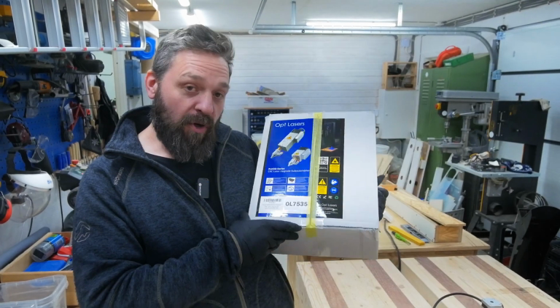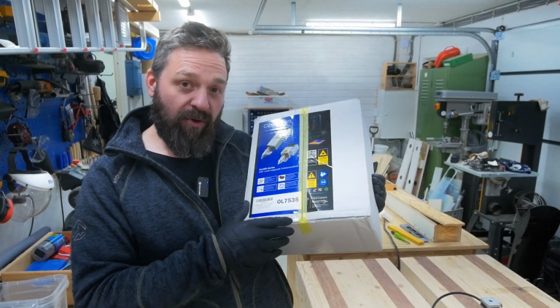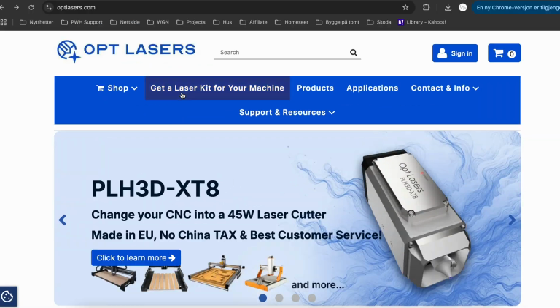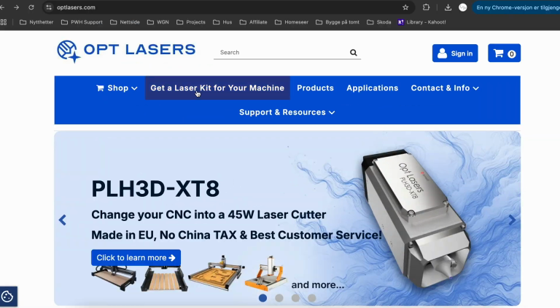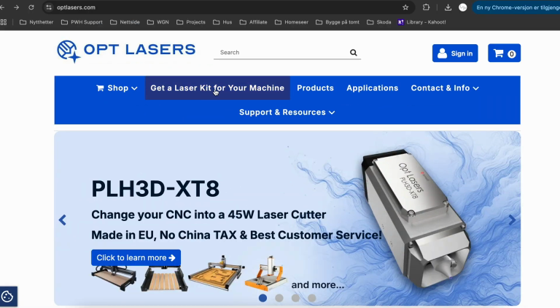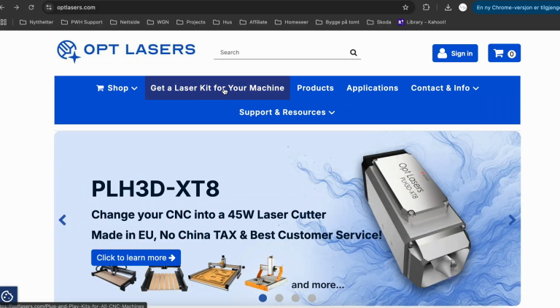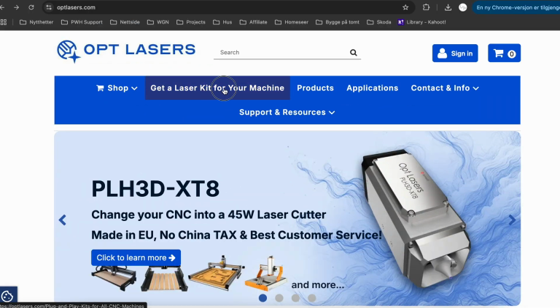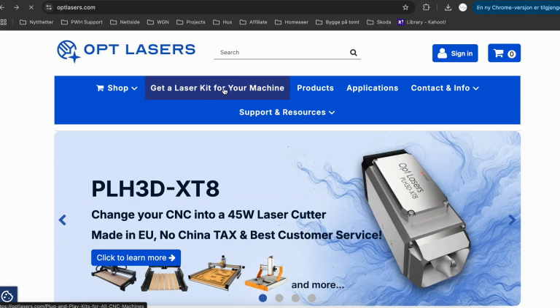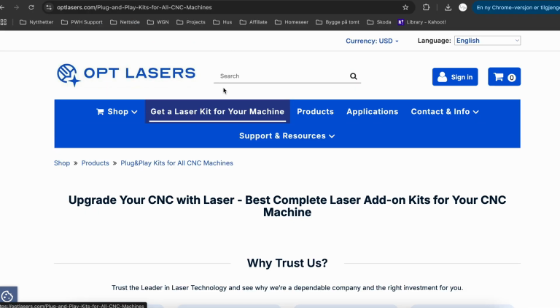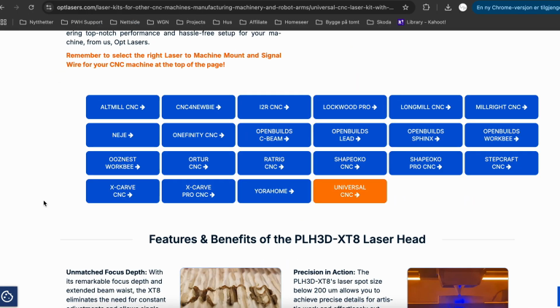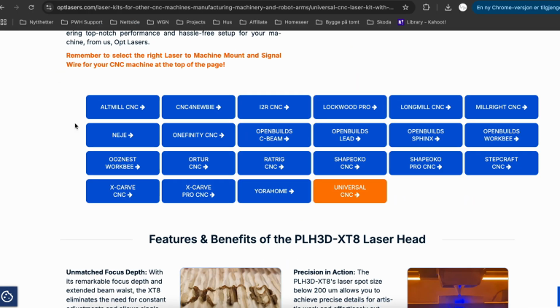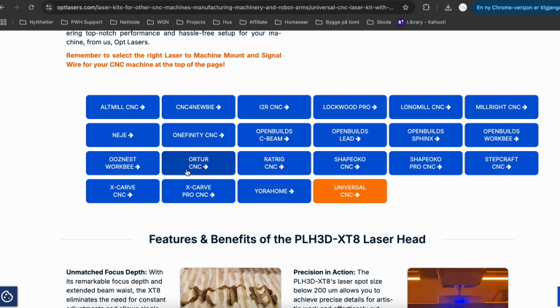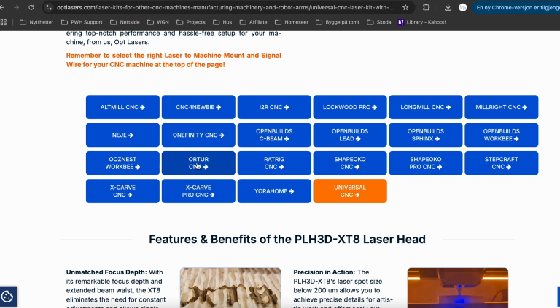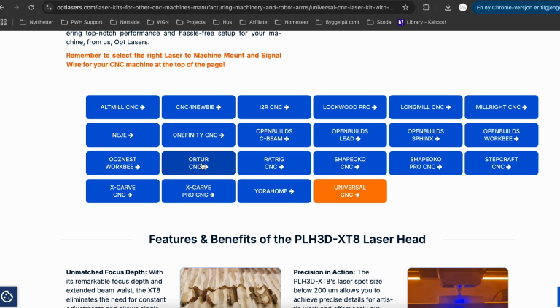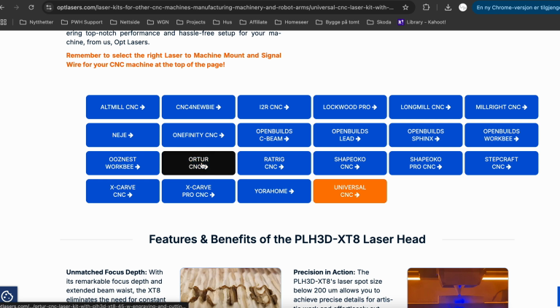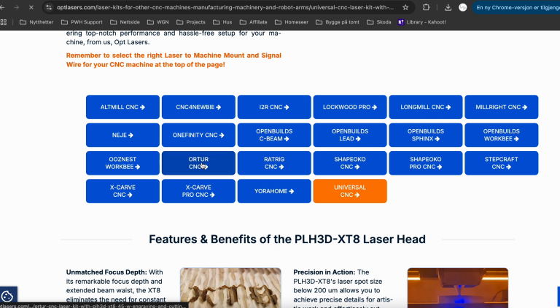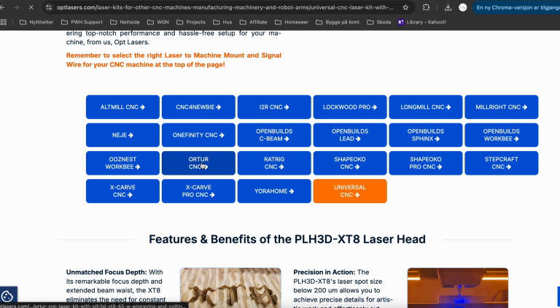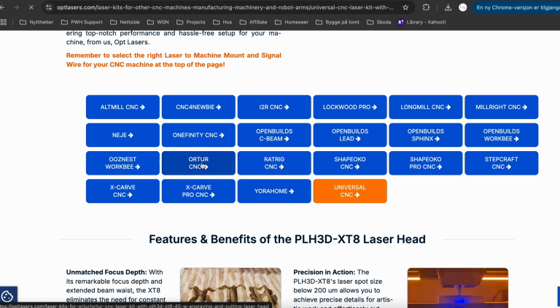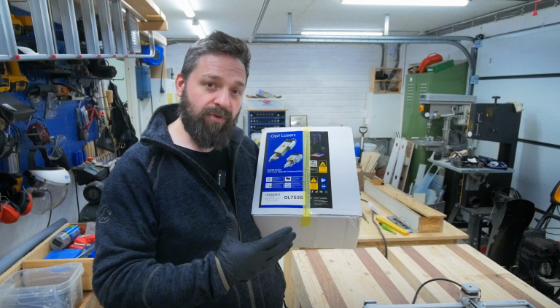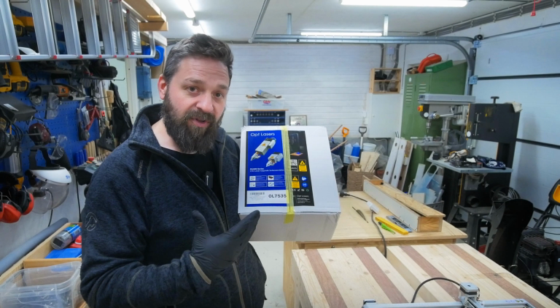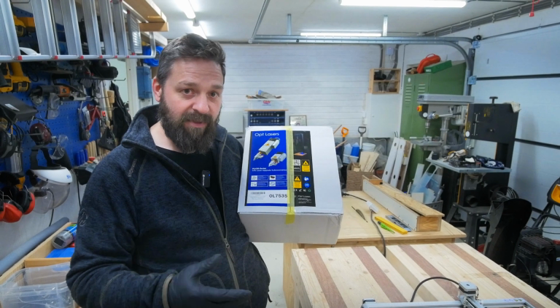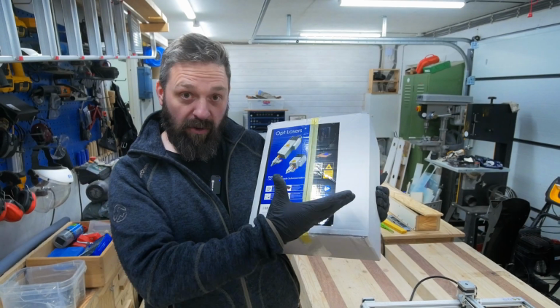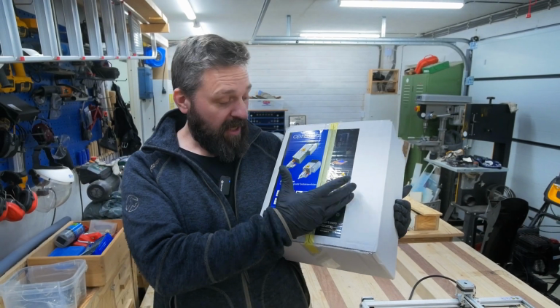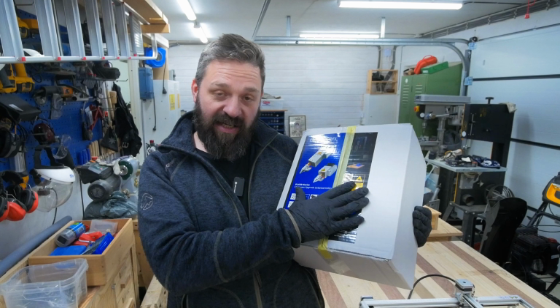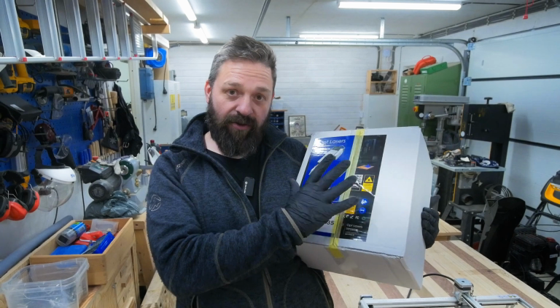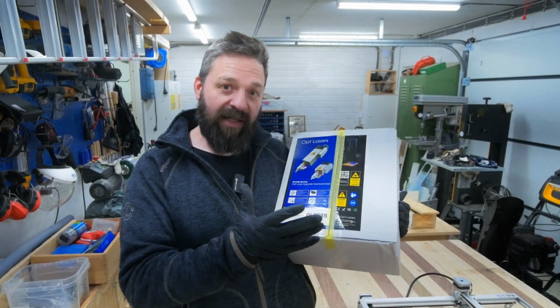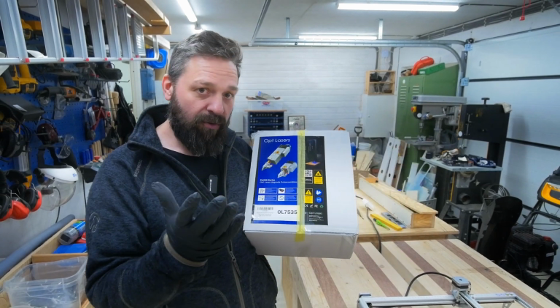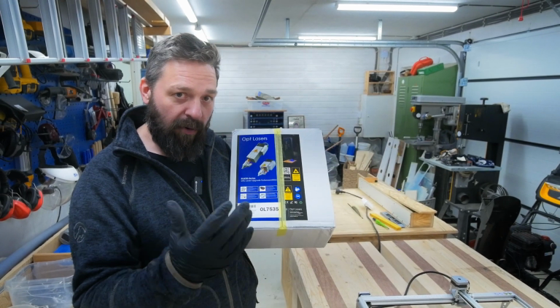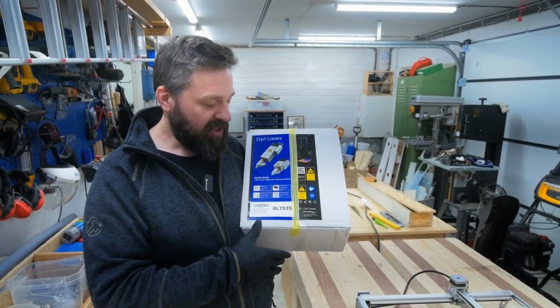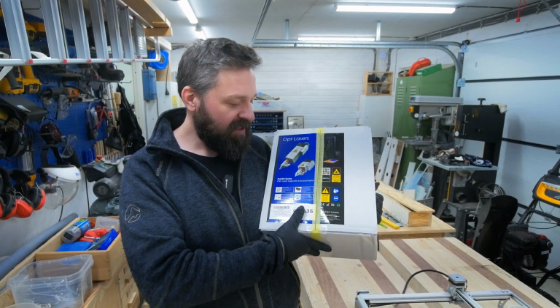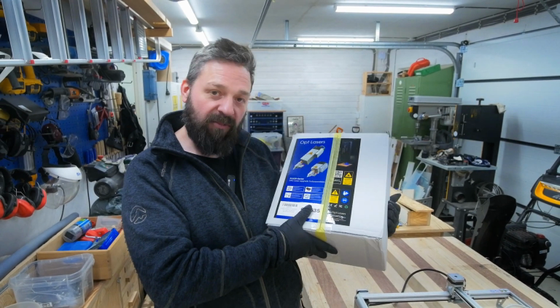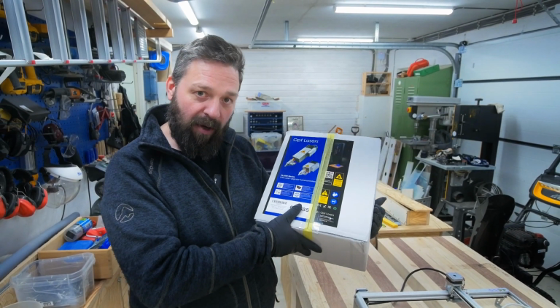If you go into the Opt Lasers website, you can see all the kits they have available there and instructions on how you're going to connect them. You can also buy this laser to build your own DIY machines, no problem.